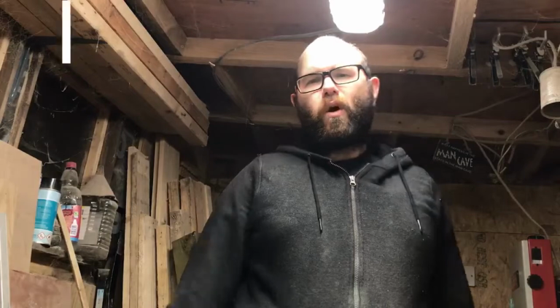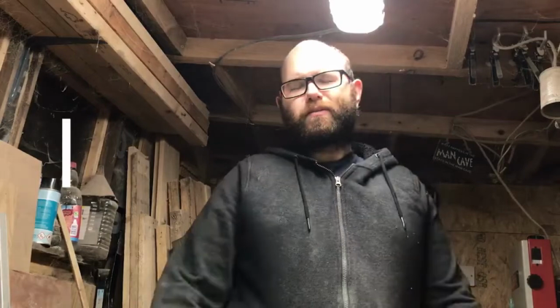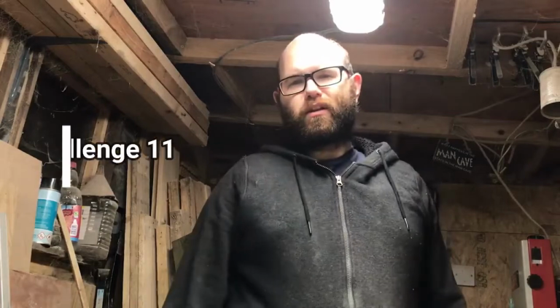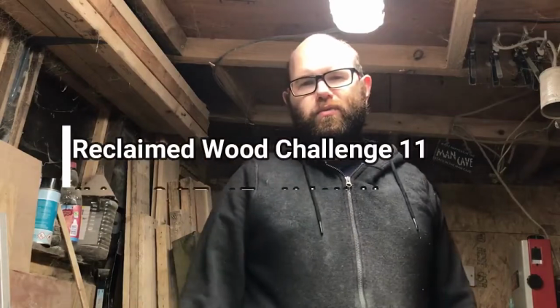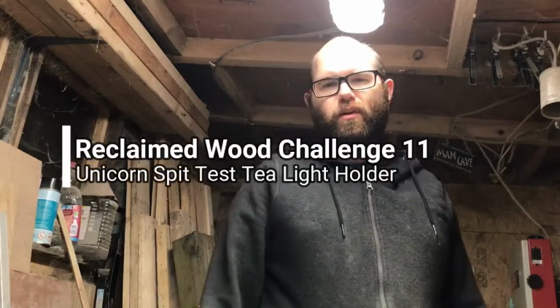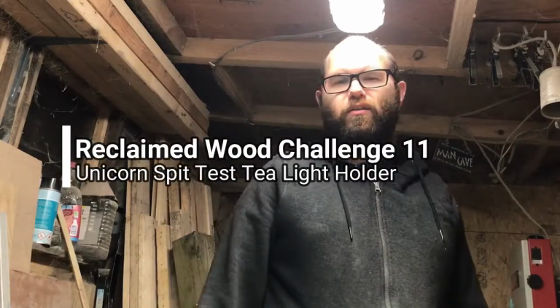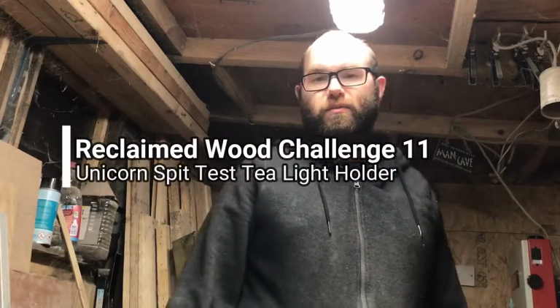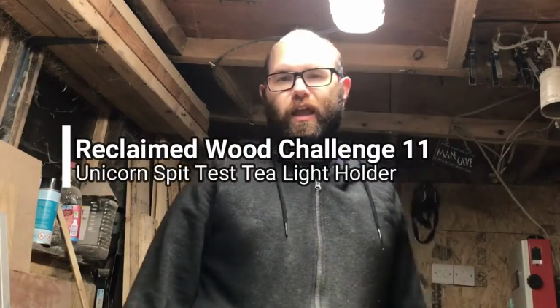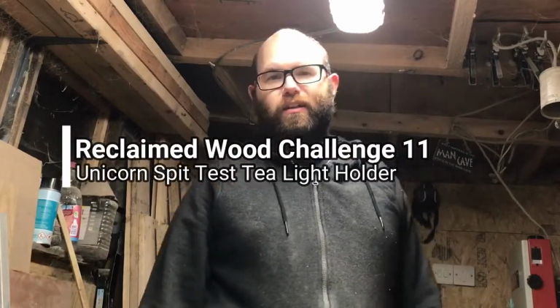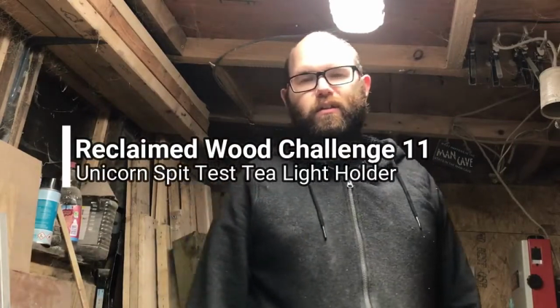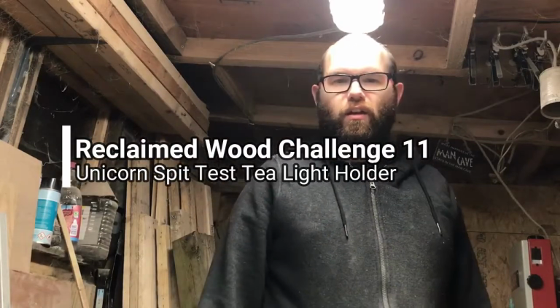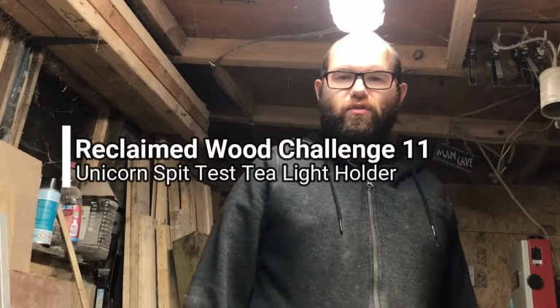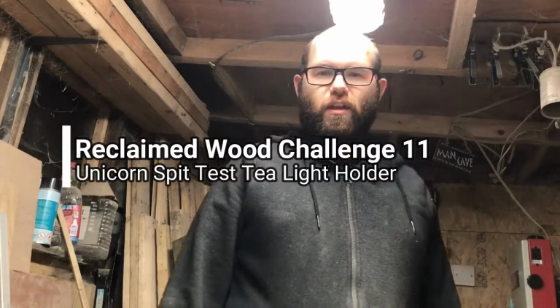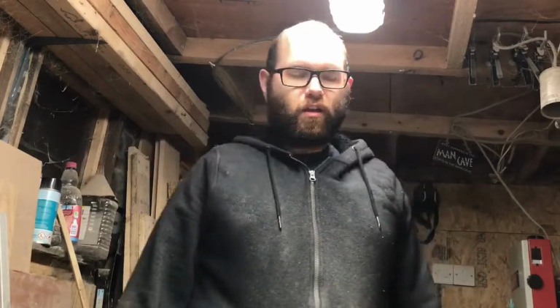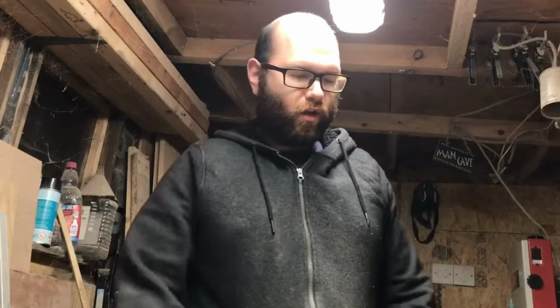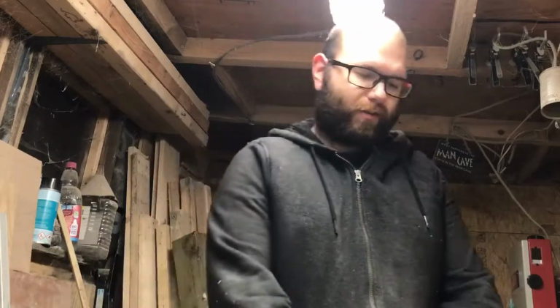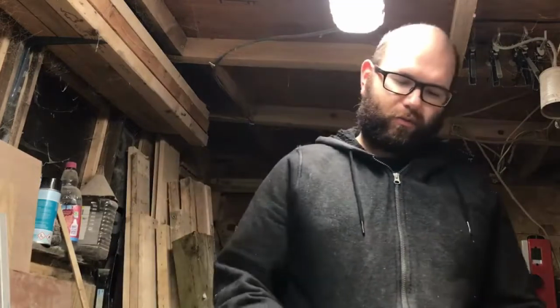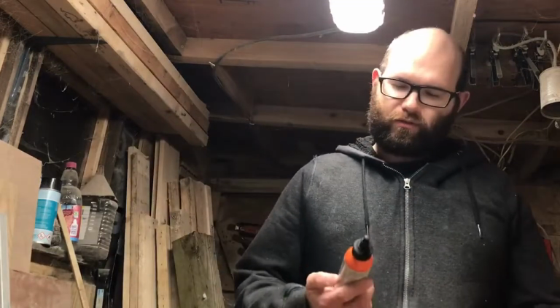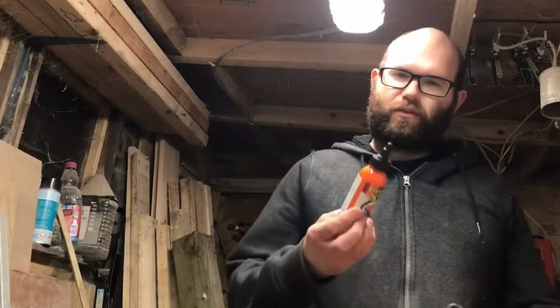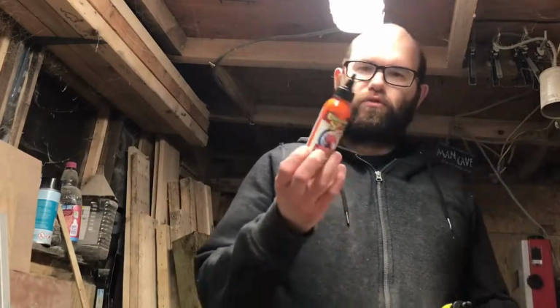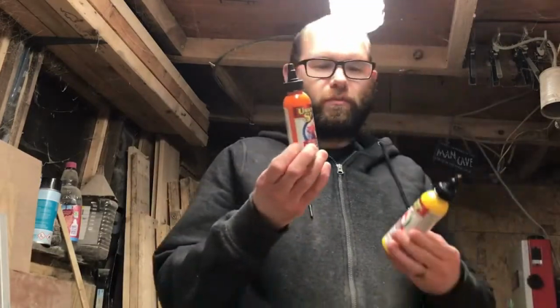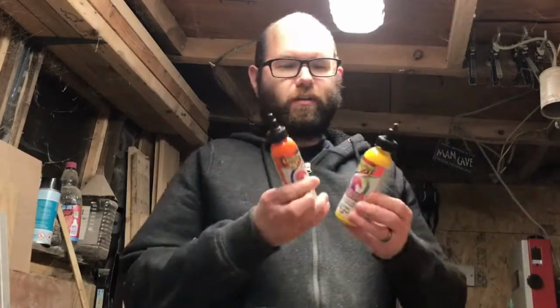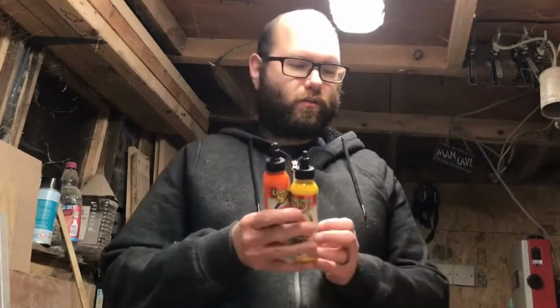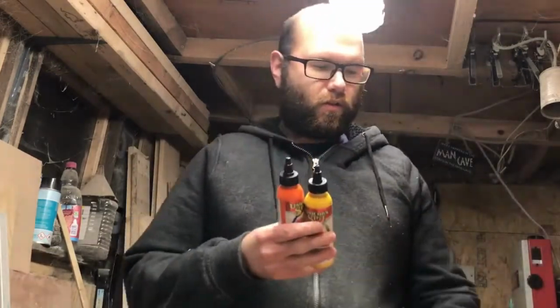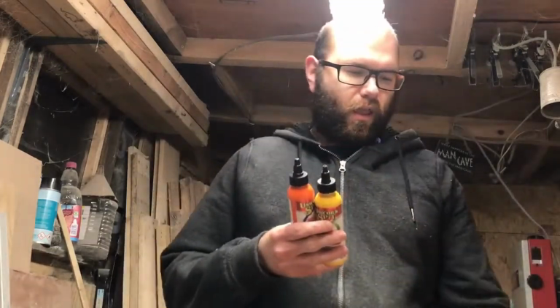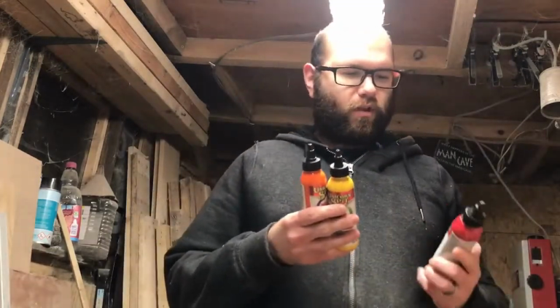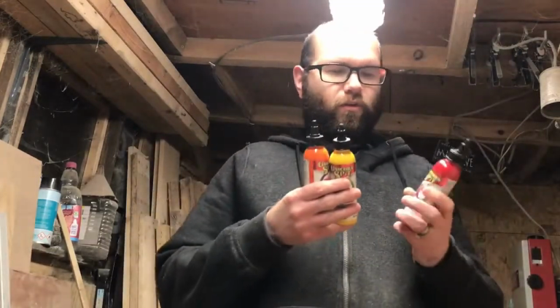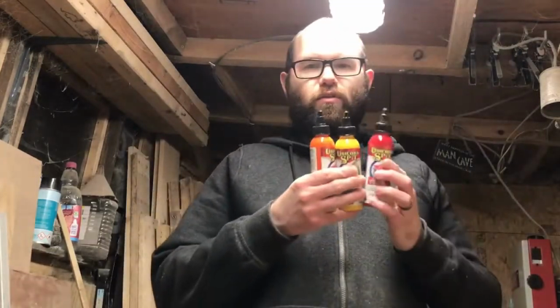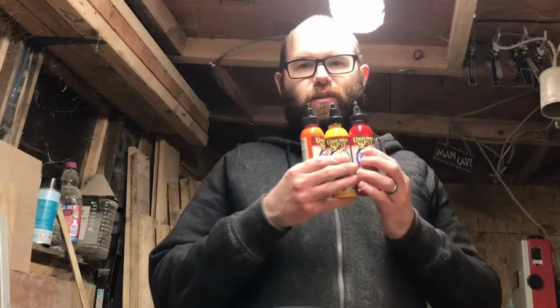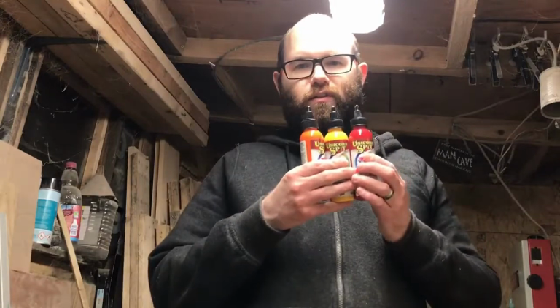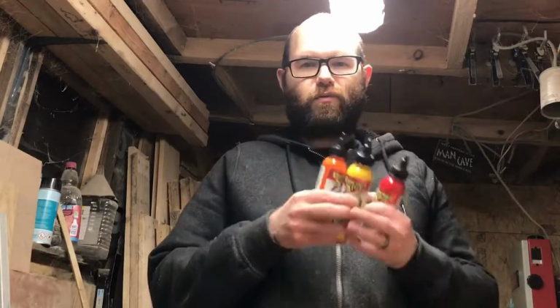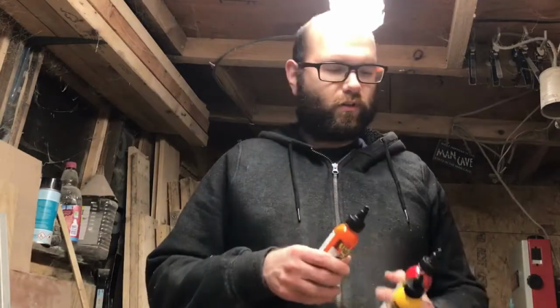Welcome back to my shed. I hope you had a good Christmas and a good New Year. I managed to get hold of some of this unicorn spit, so I thought I'd do a quick video and see what it's like.